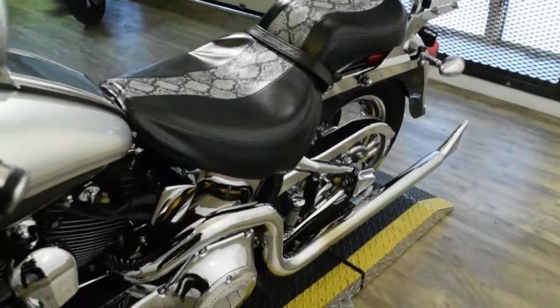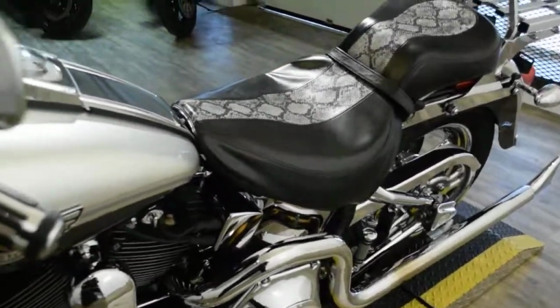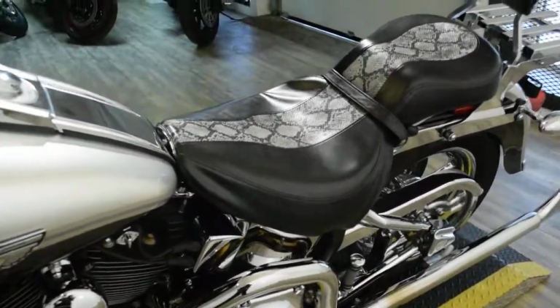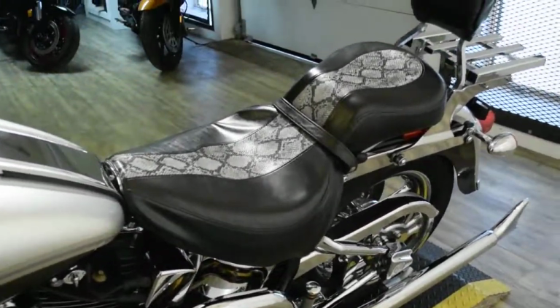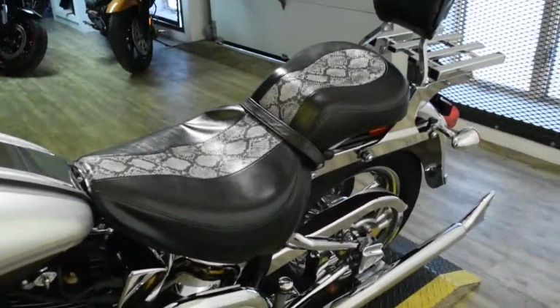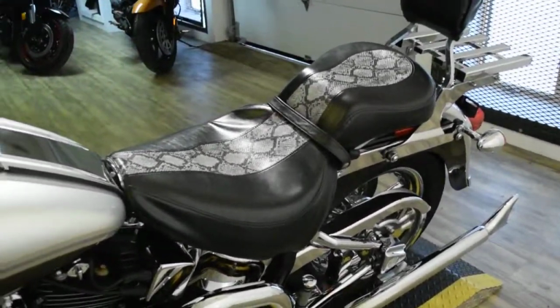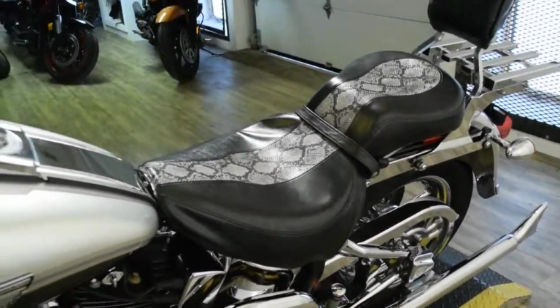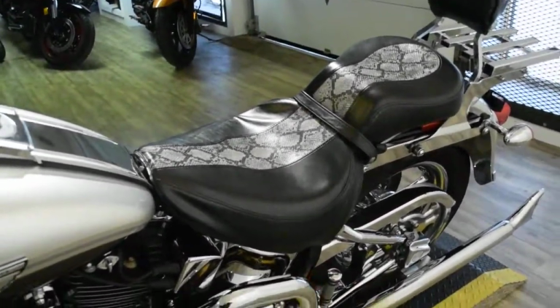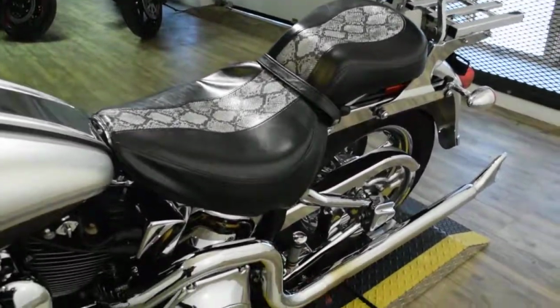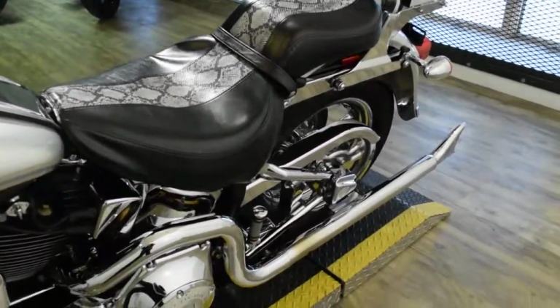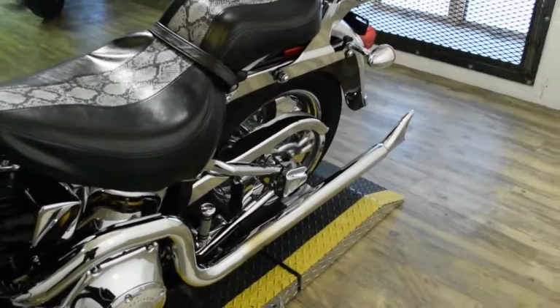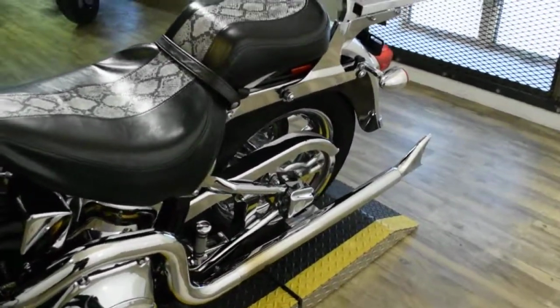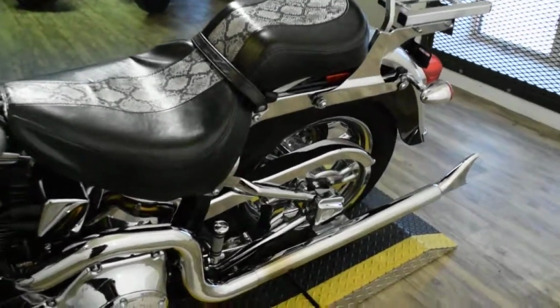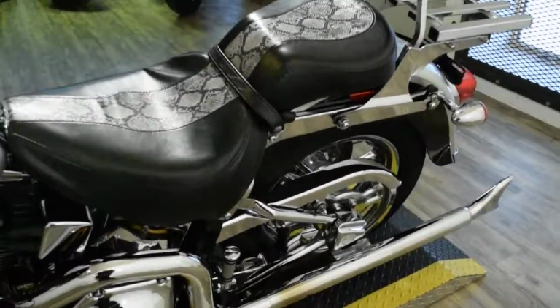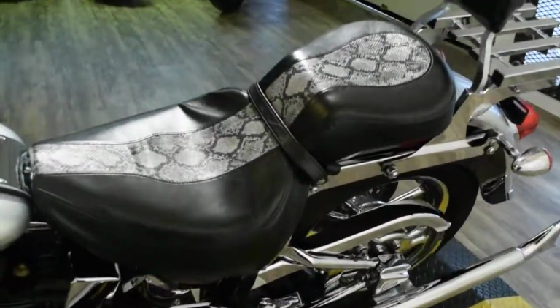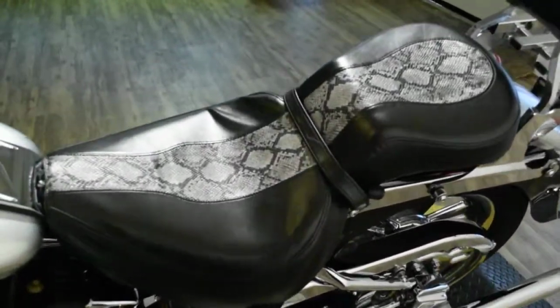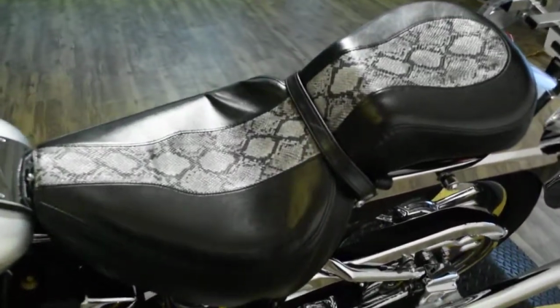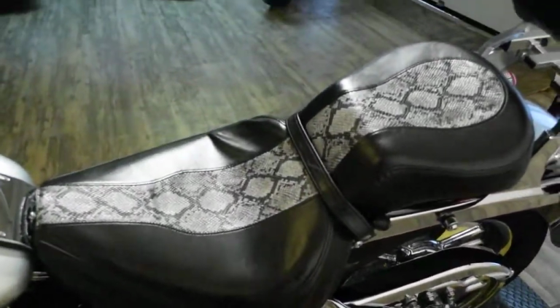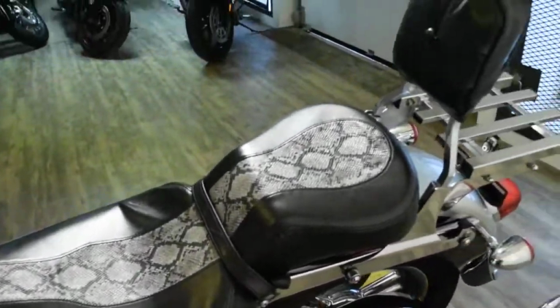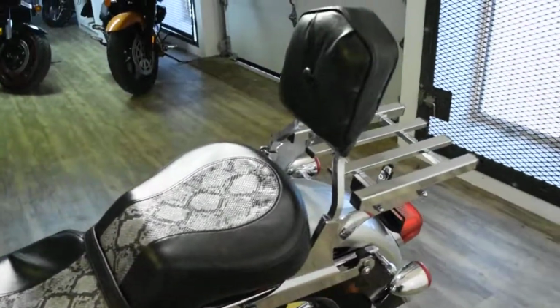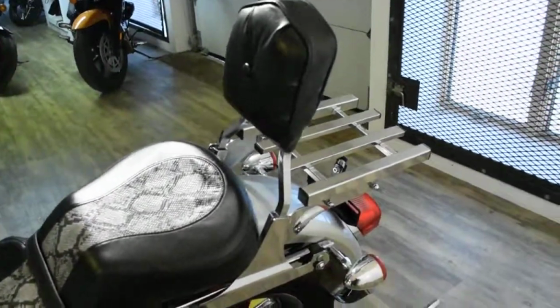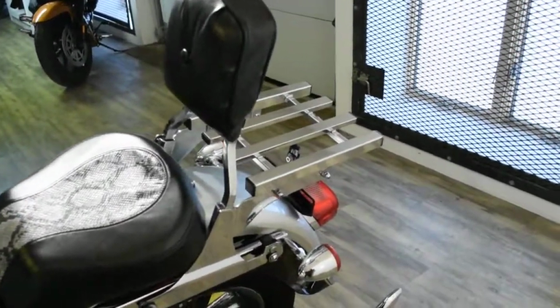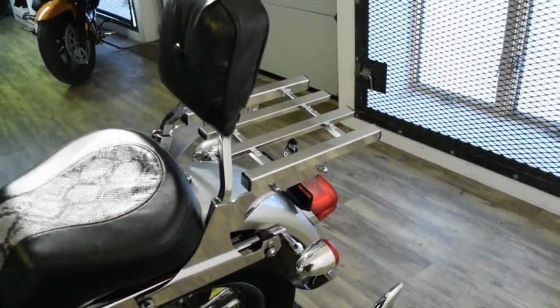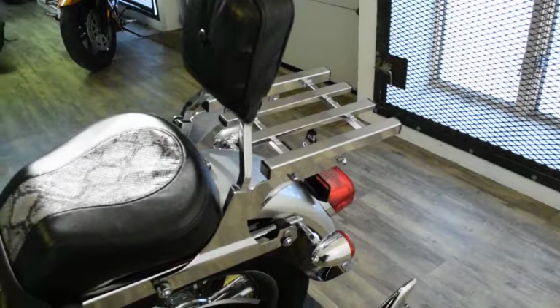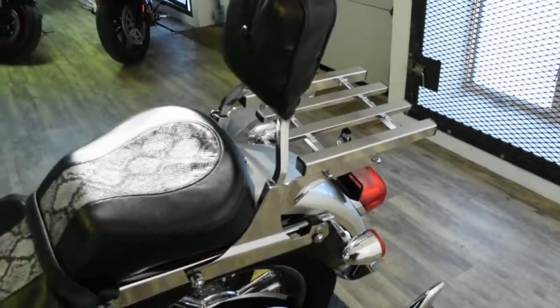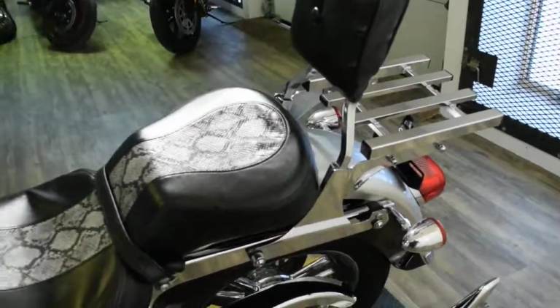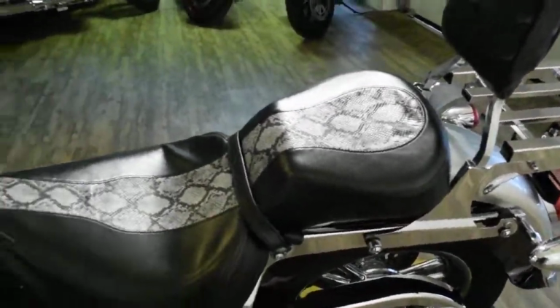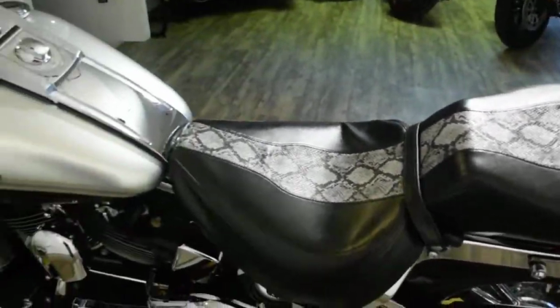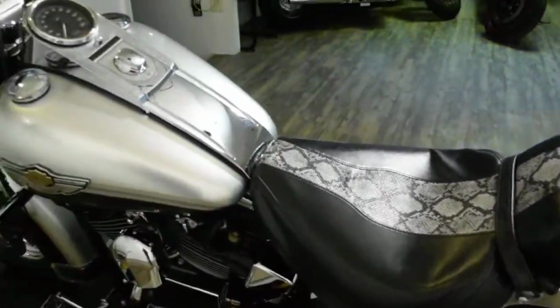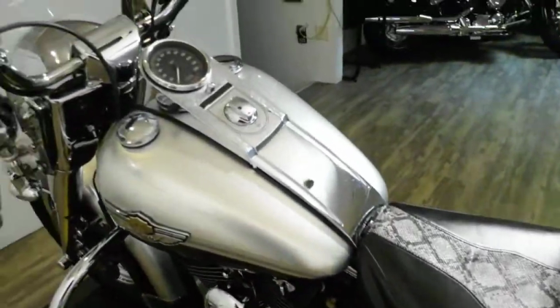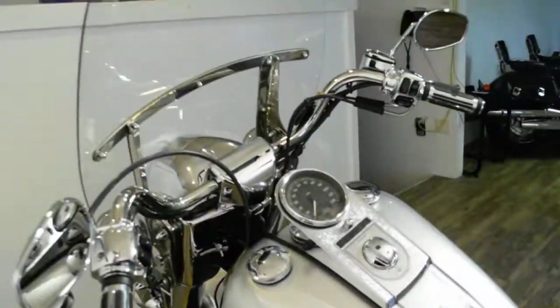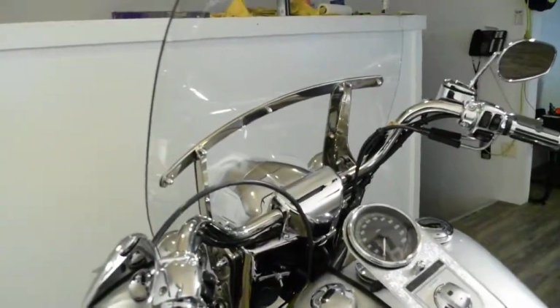The bike also has a lot of extras. It has the Long Shot Fishtail Exhaust, a custom seat, the backrest and the rack, Harley chrome mags, and the quick release shield.